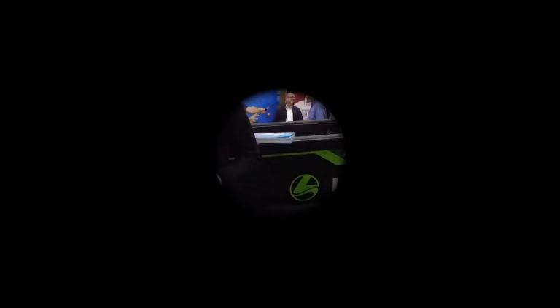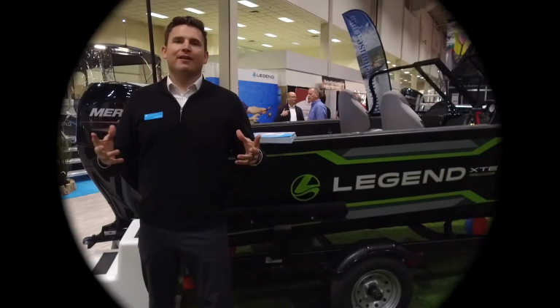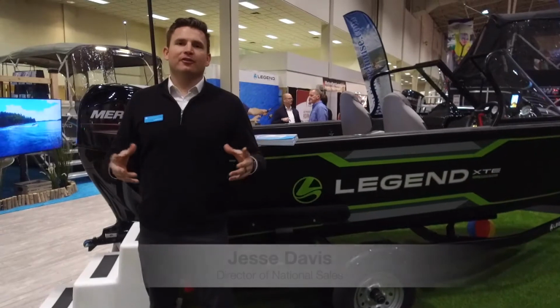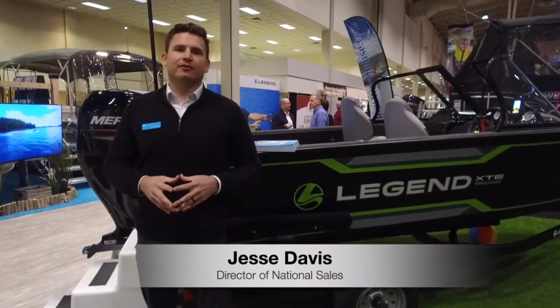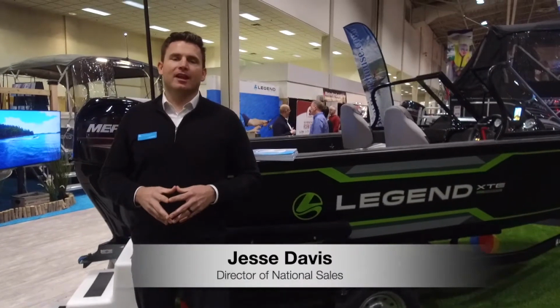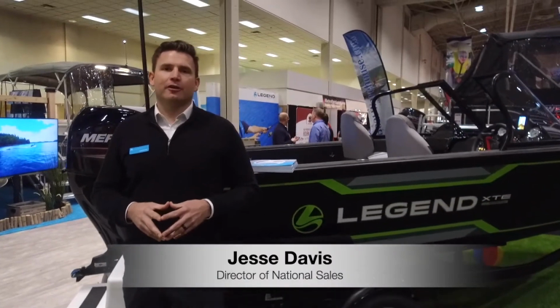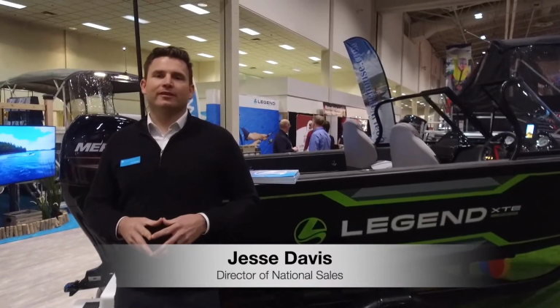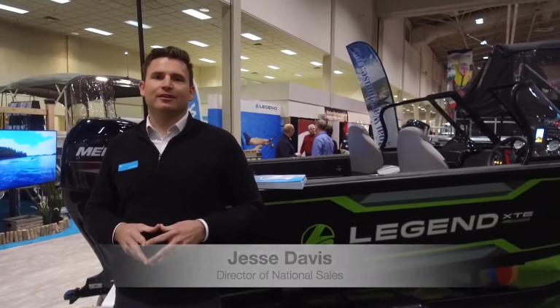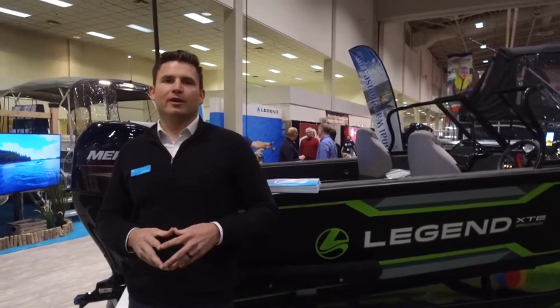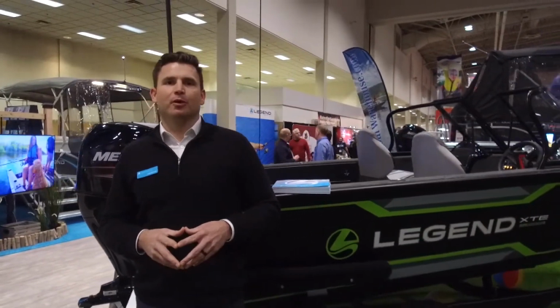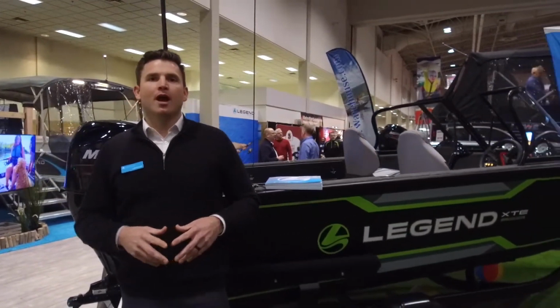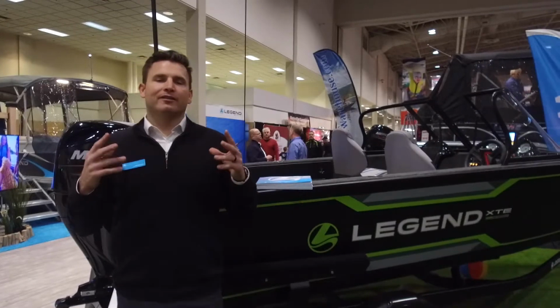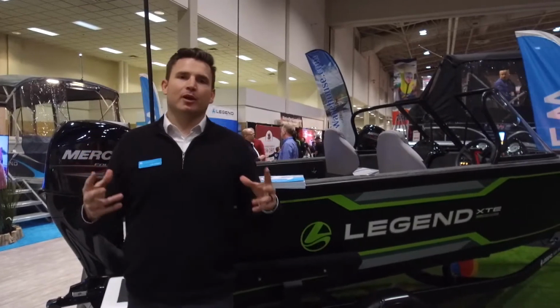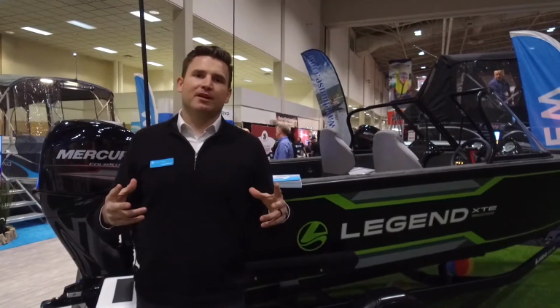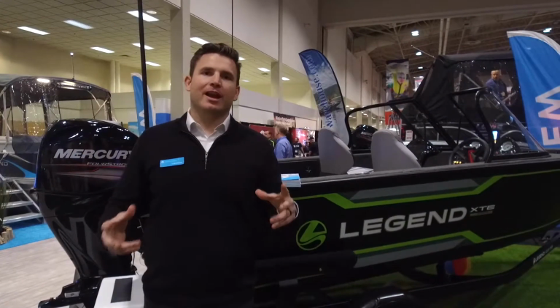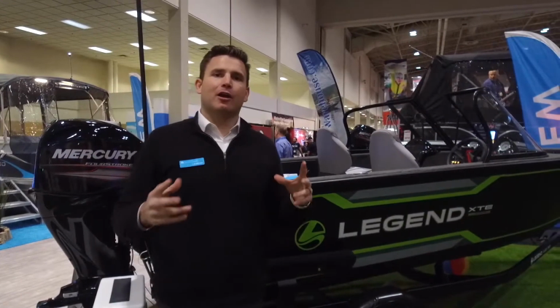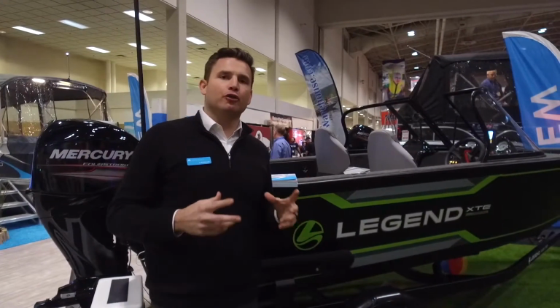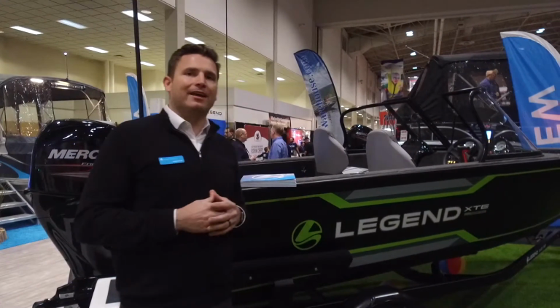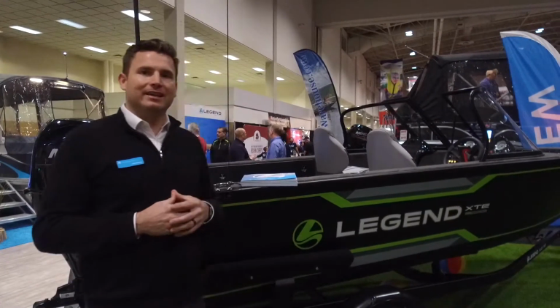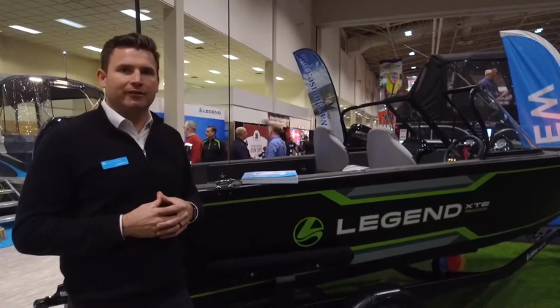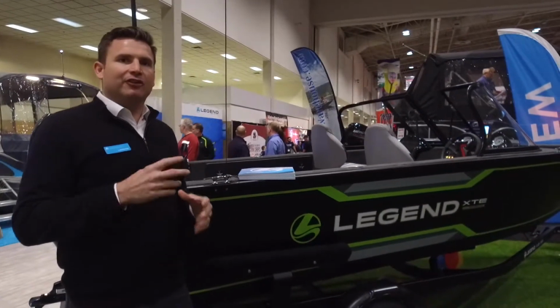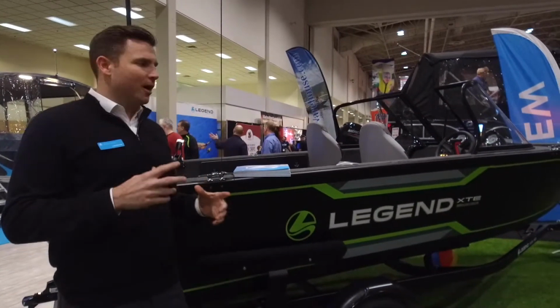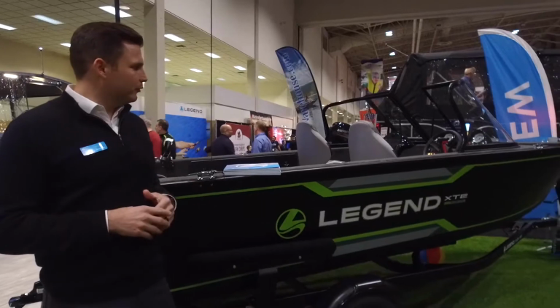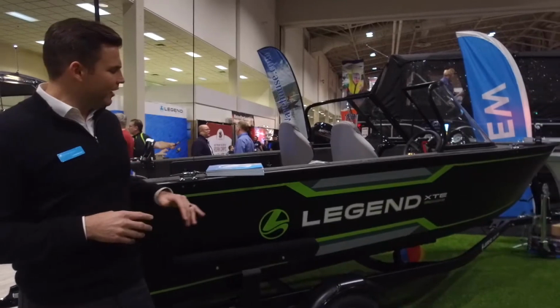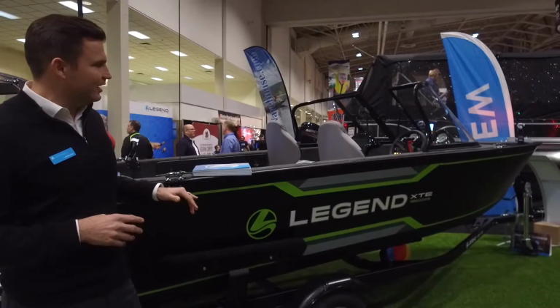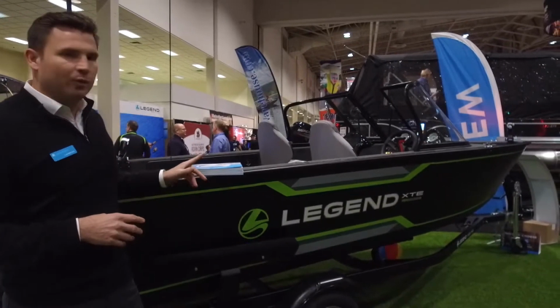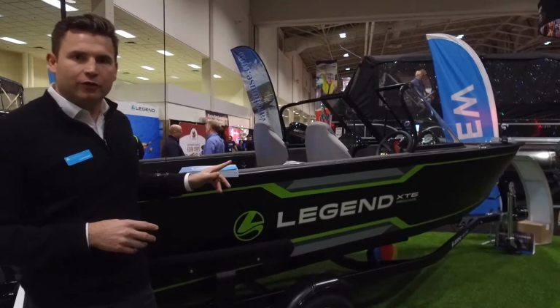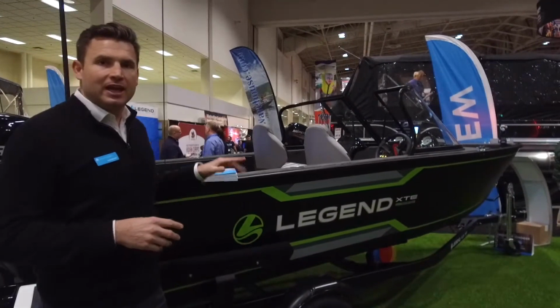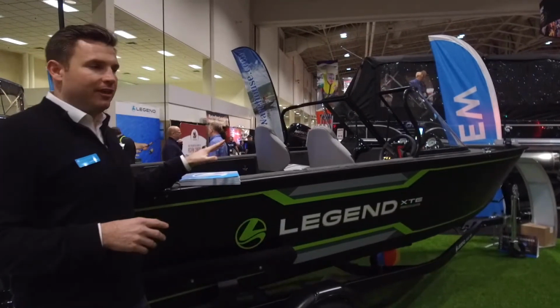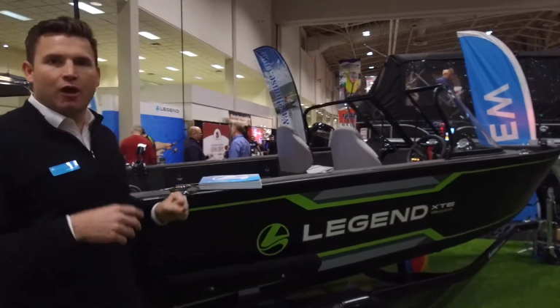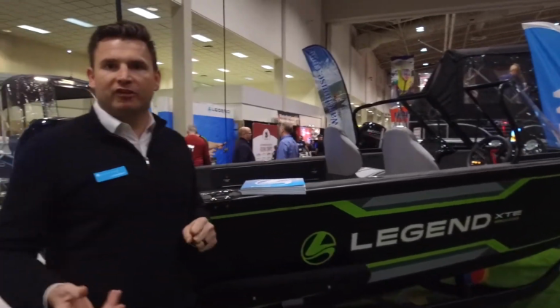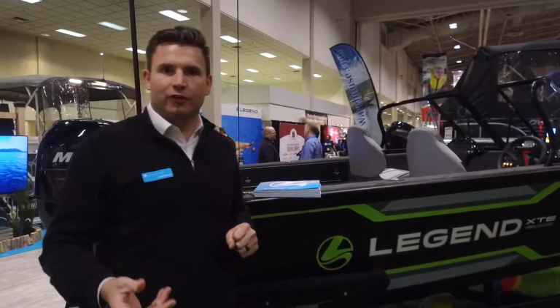Good afternoon Legend fans. Jesse Davis down here at the 2019 Toronto International Boat Show. I want to take a couple of quick minutes with you and highlight our all-new XTE series and show you a couple of the differences between our XTE full windshield version and also the sport version.